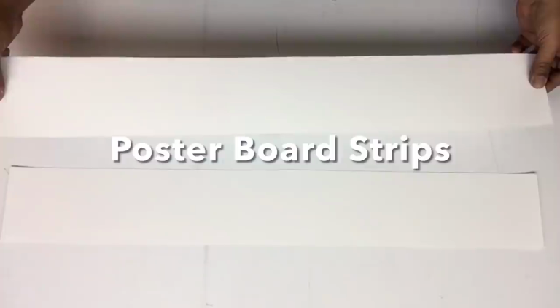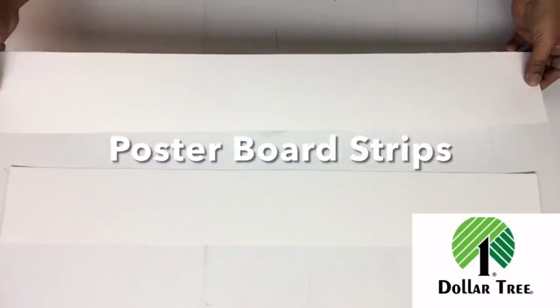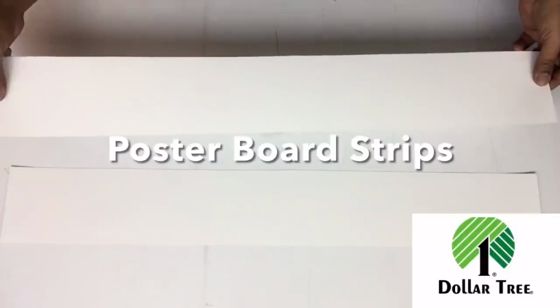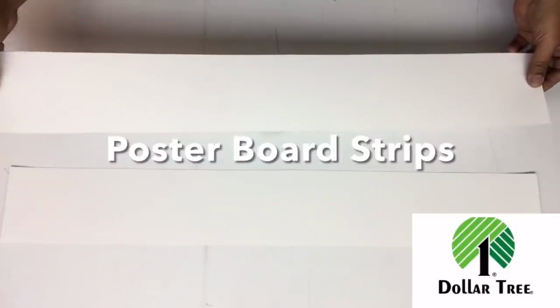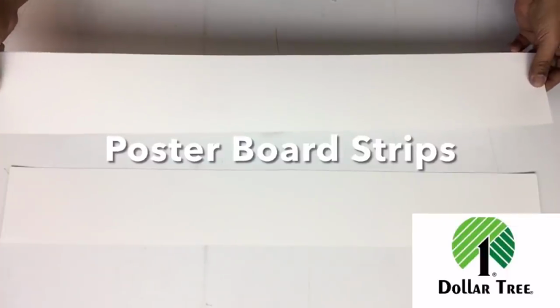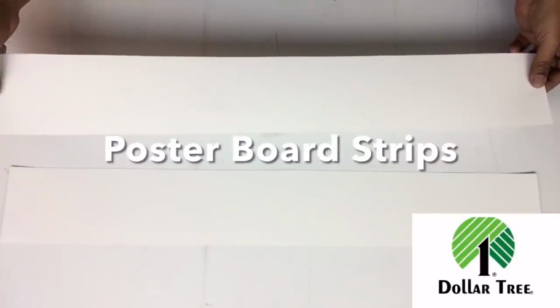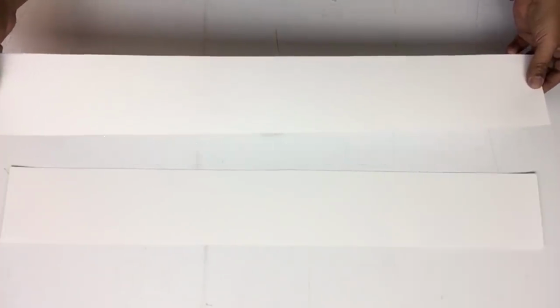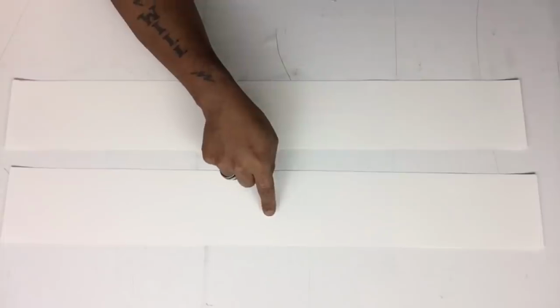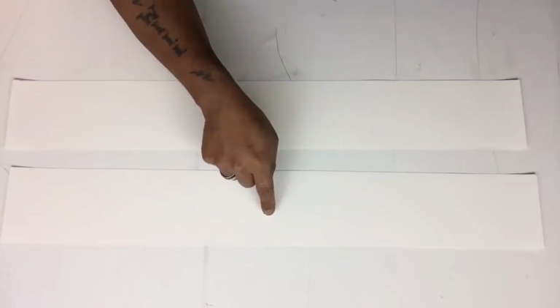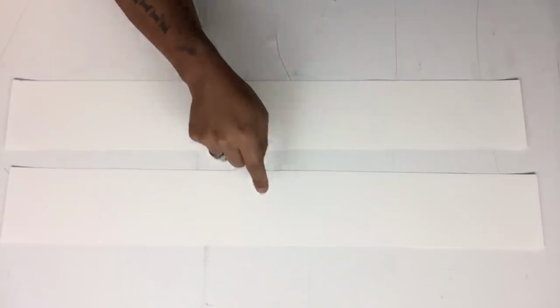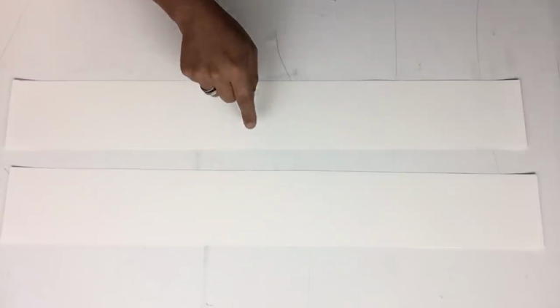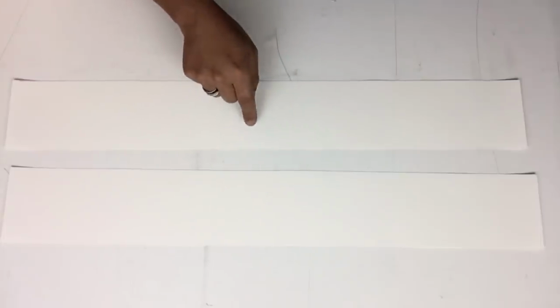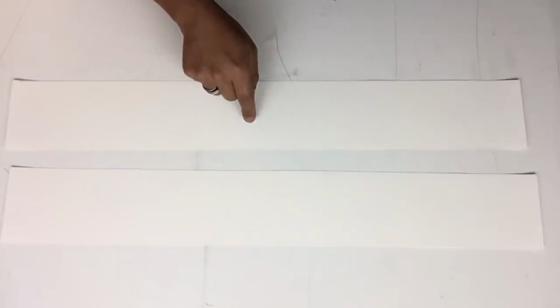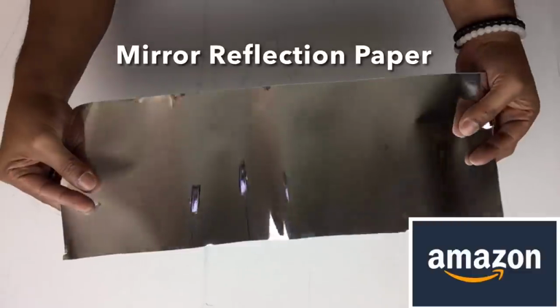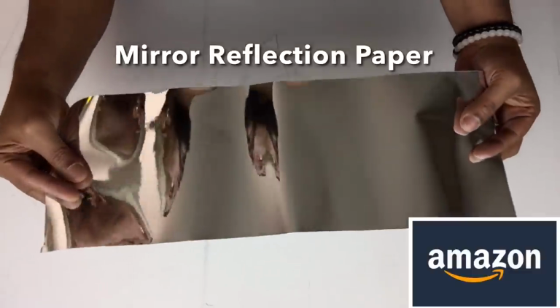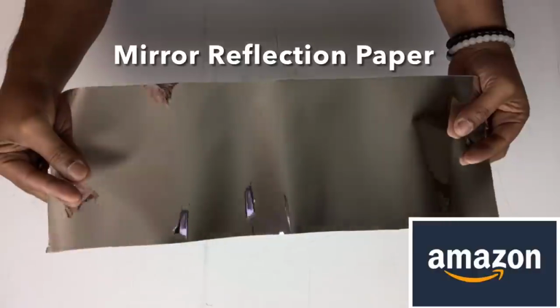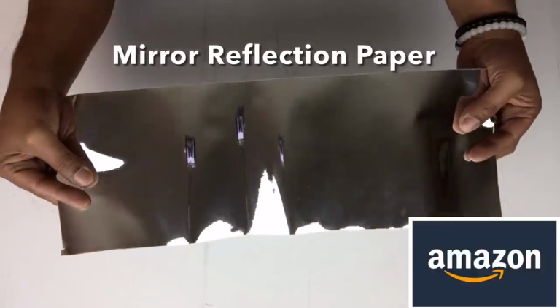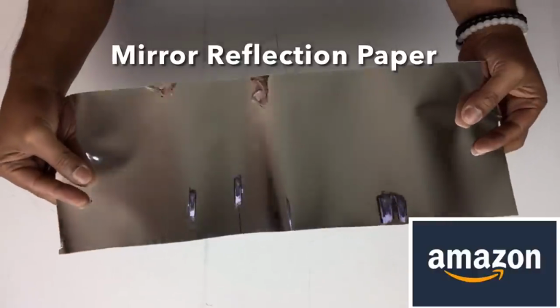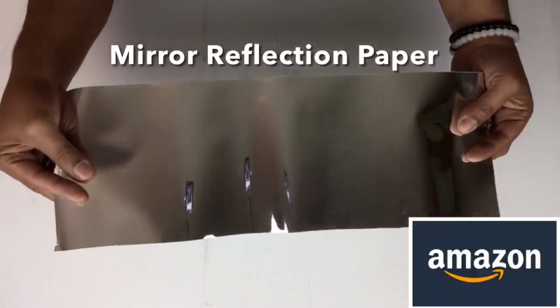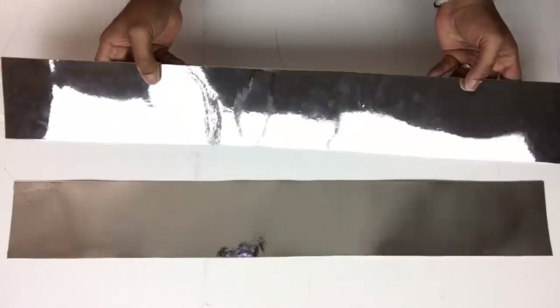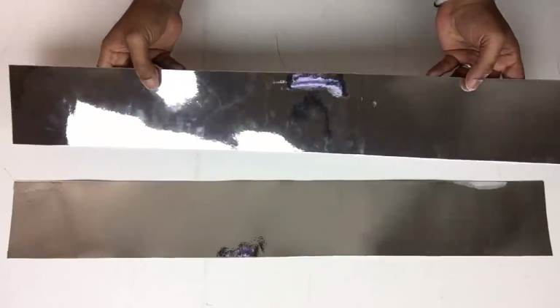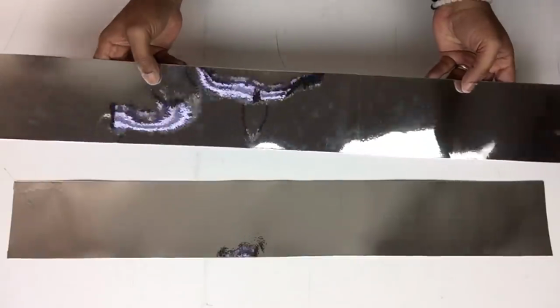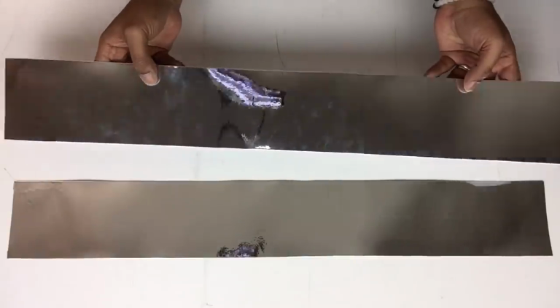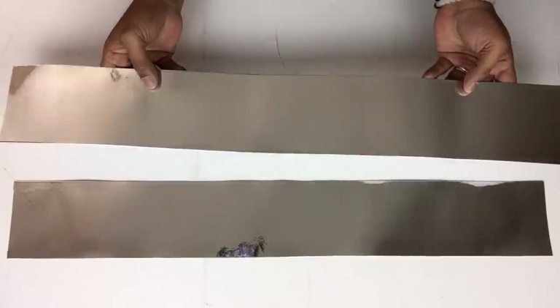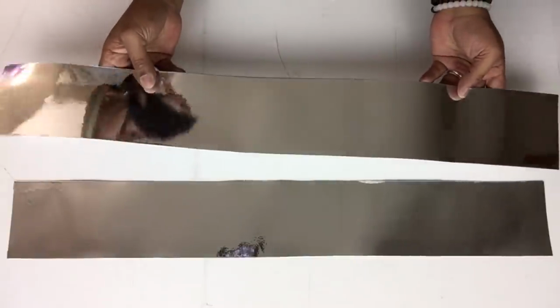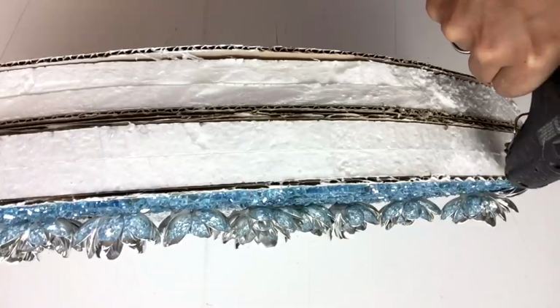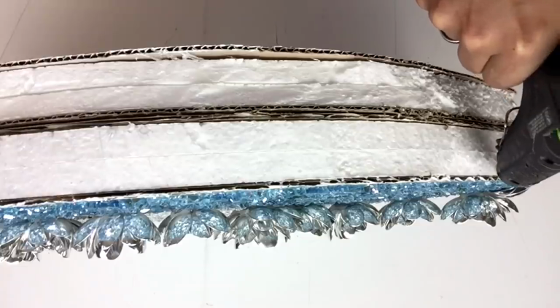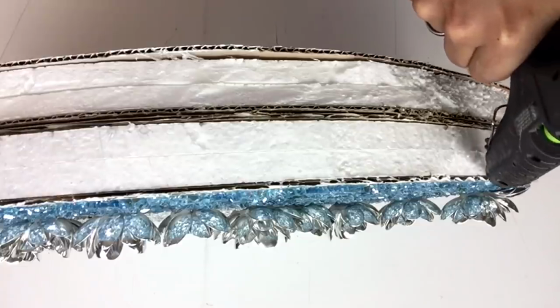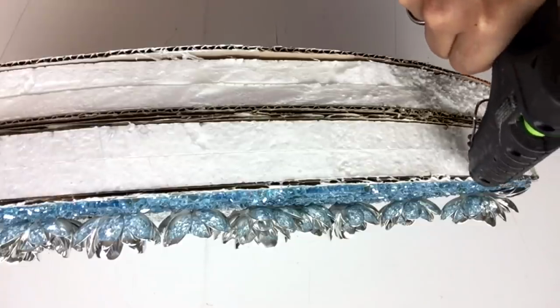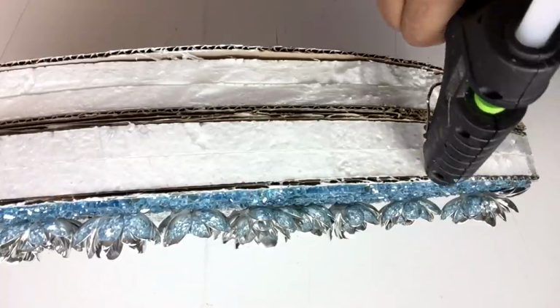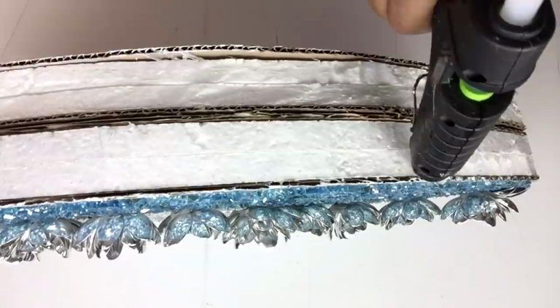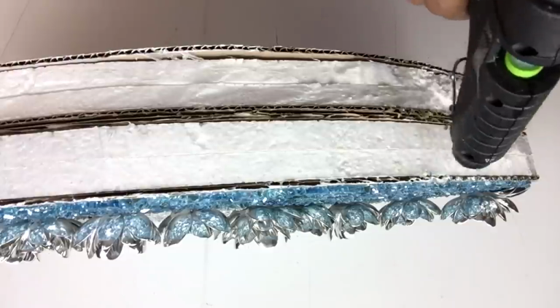Next I took measurements of the sides and cut two postal board strips, then covered them with mirror reflection paper. I then start gluing them around the edges.